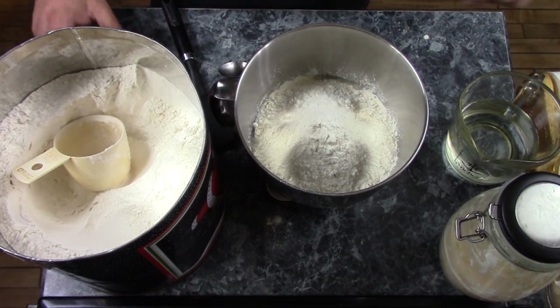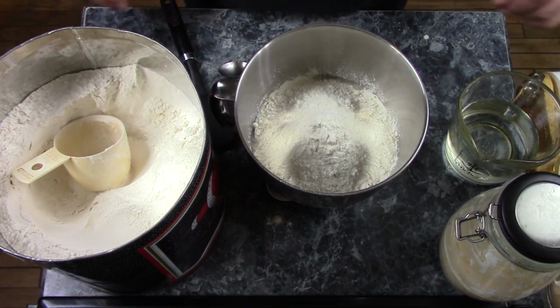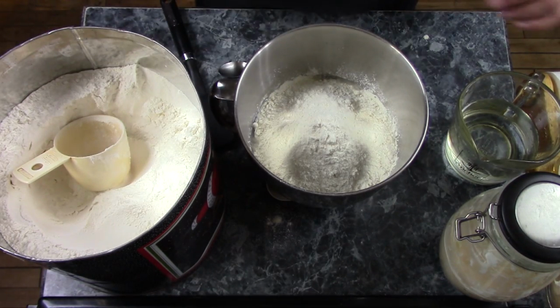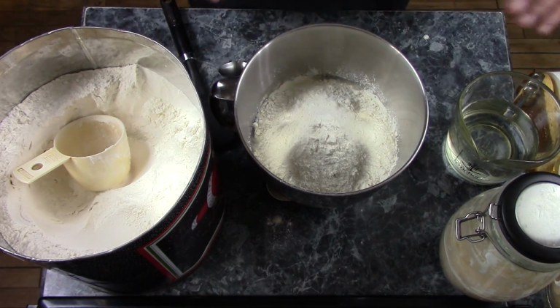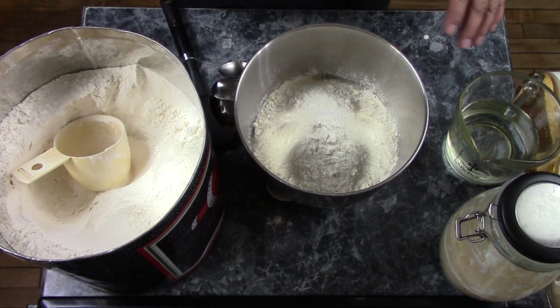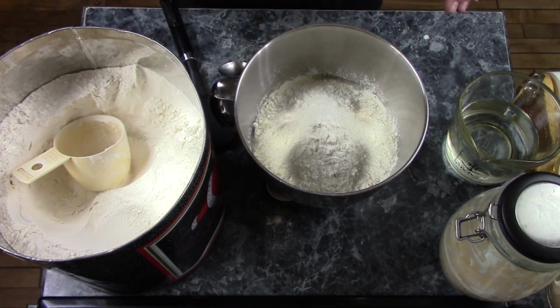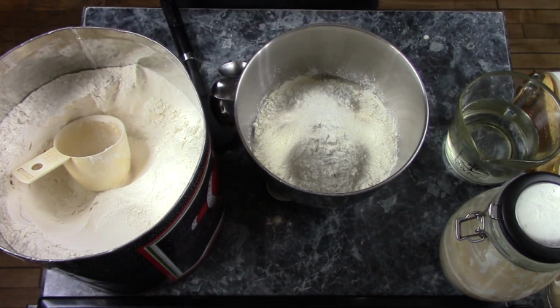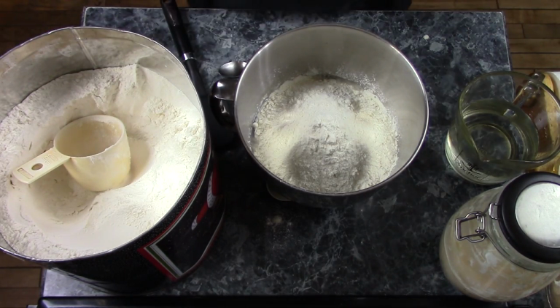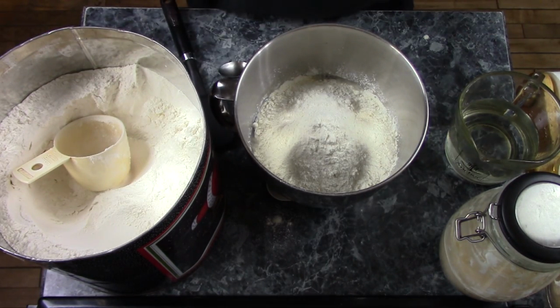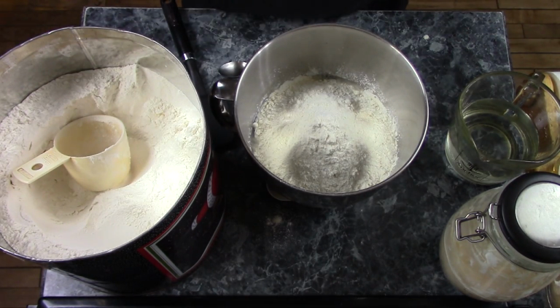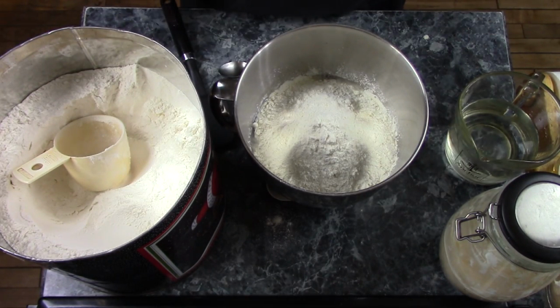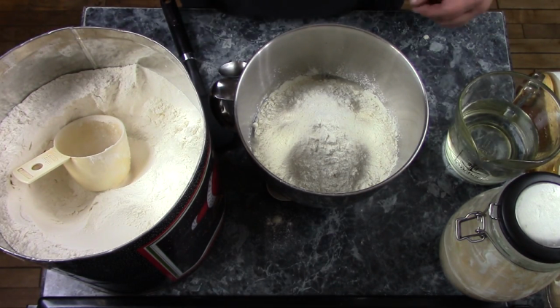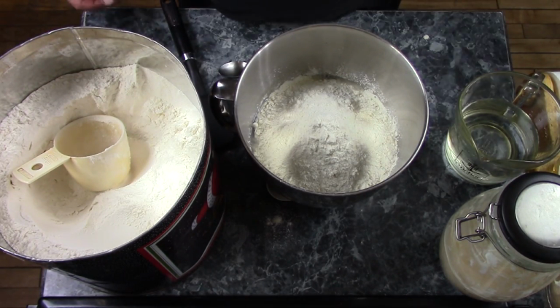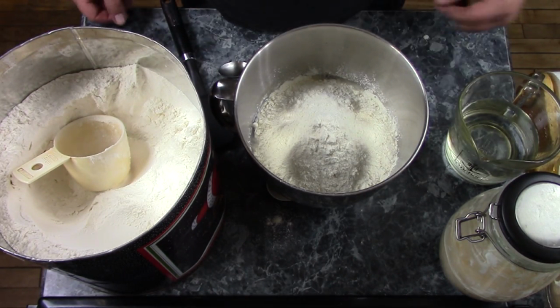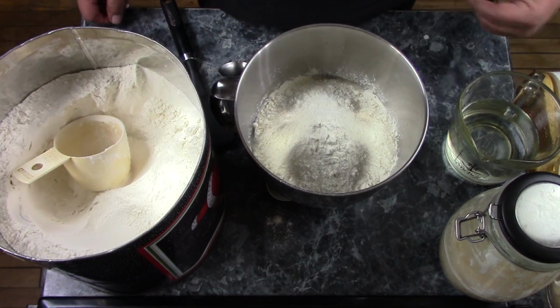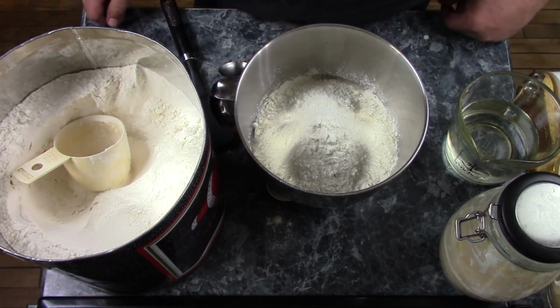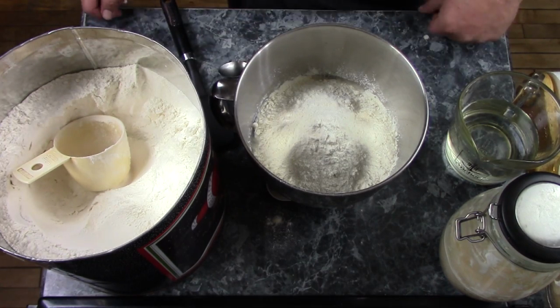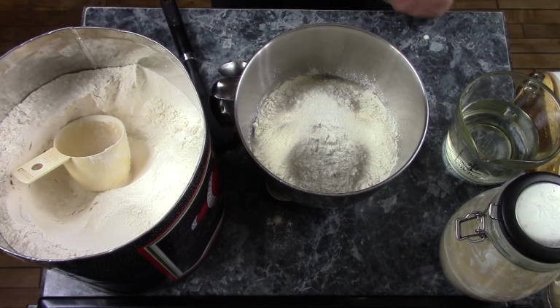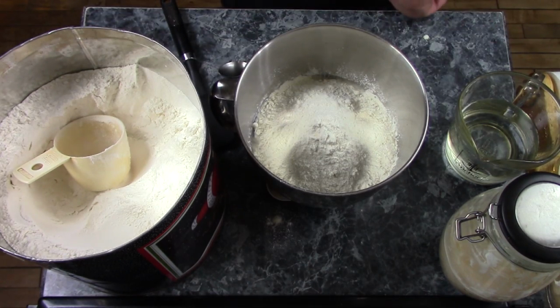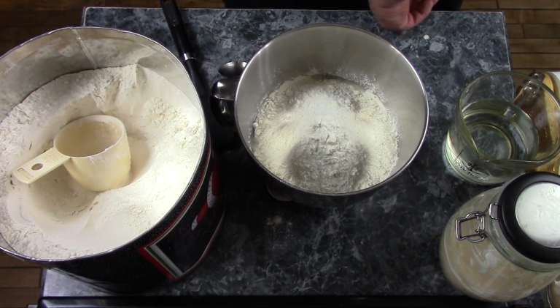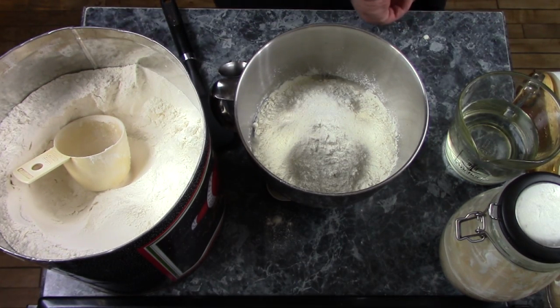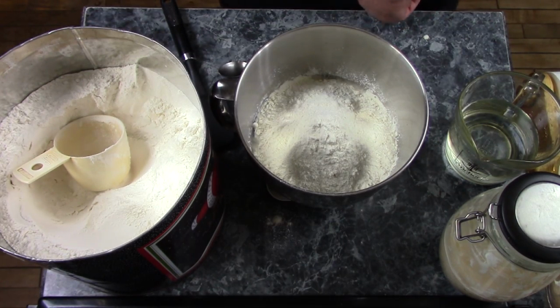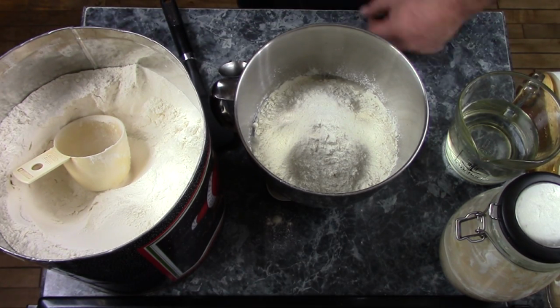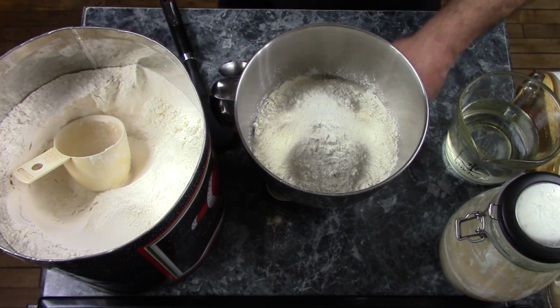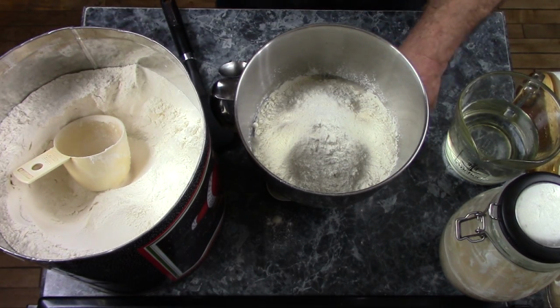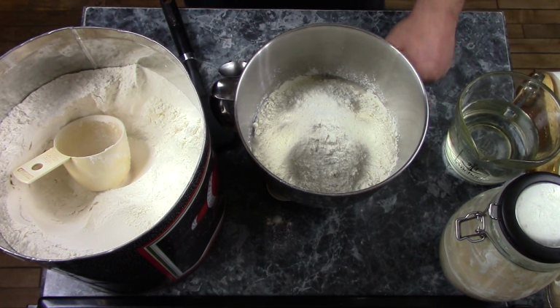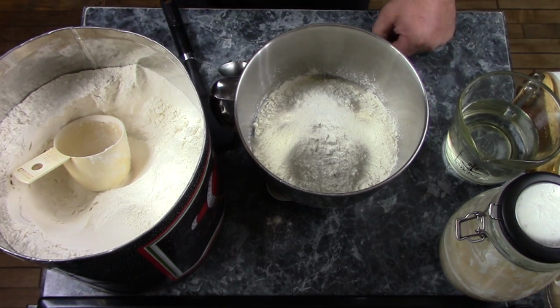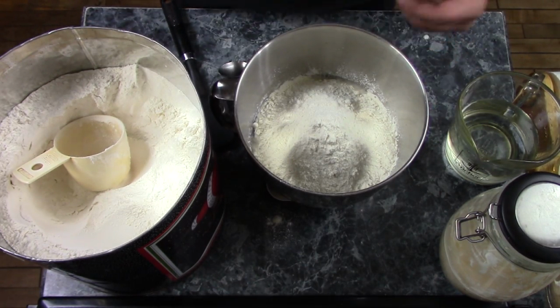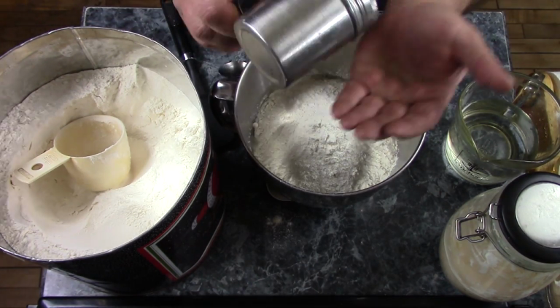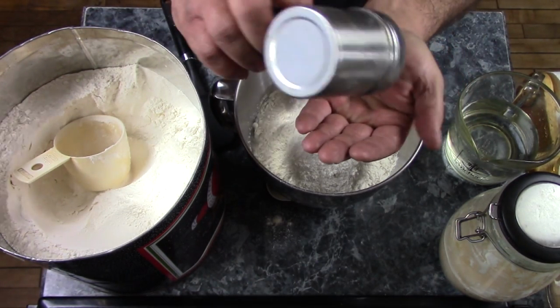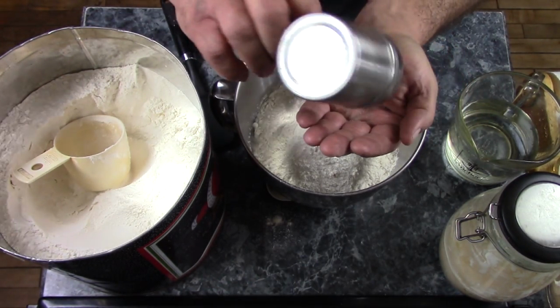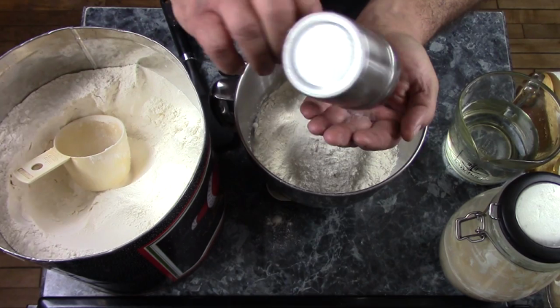Now this is where I depart a little bit. I have to add some salt — 10 grams of salt.